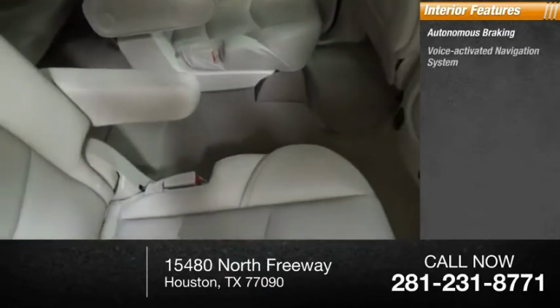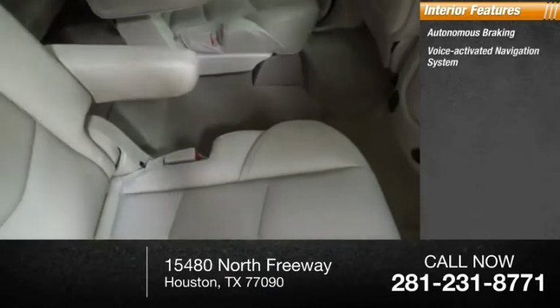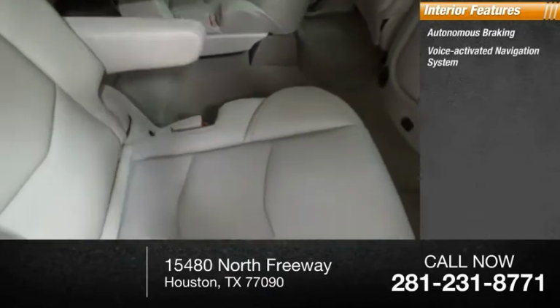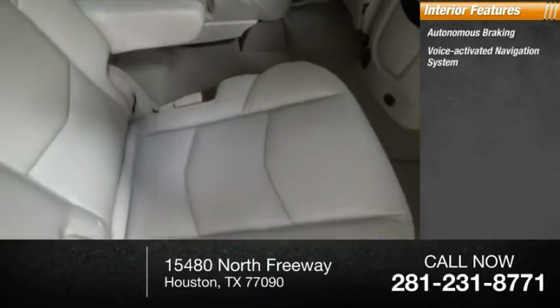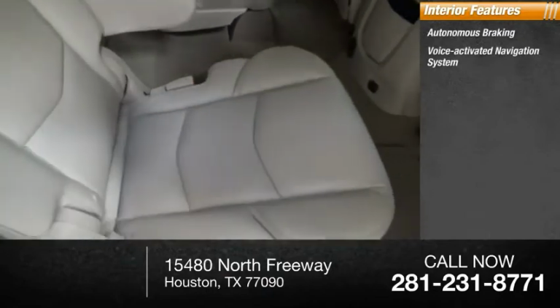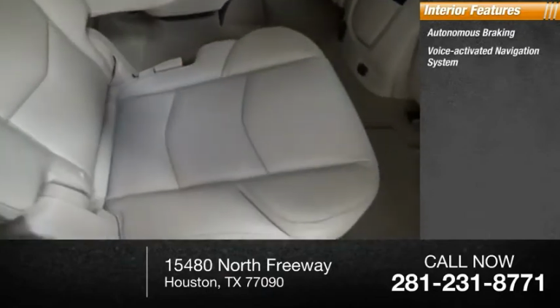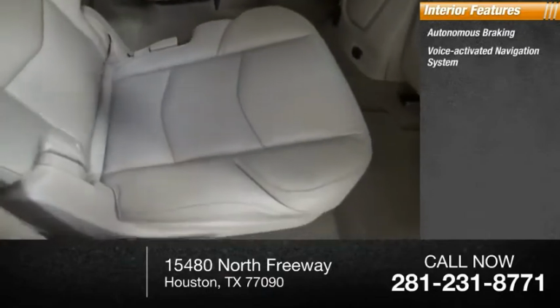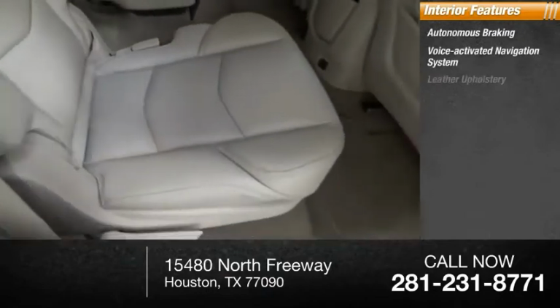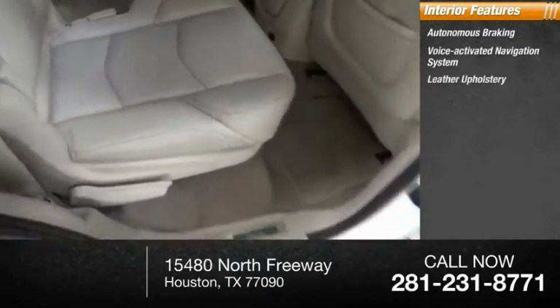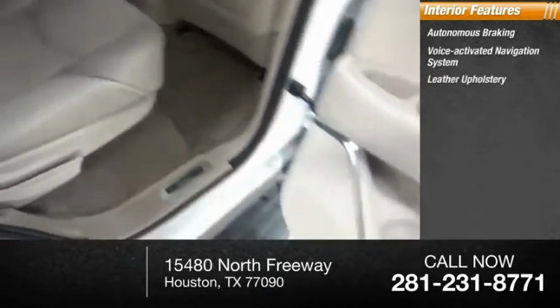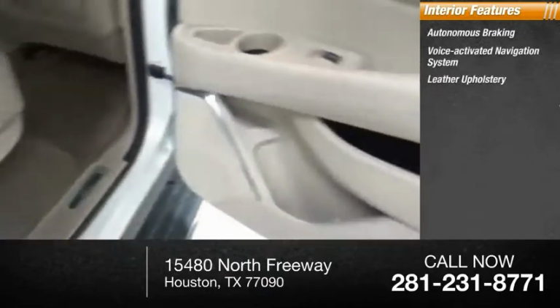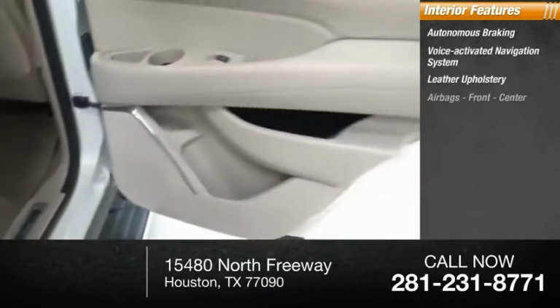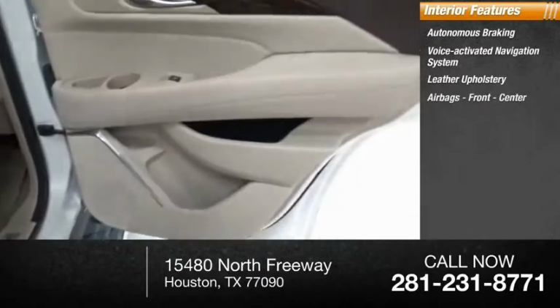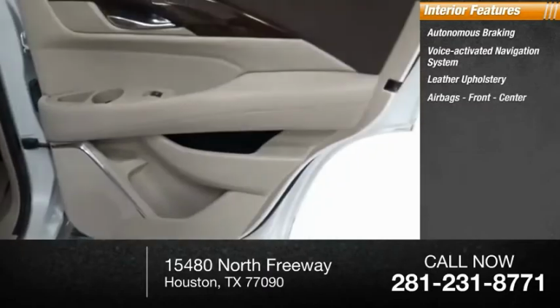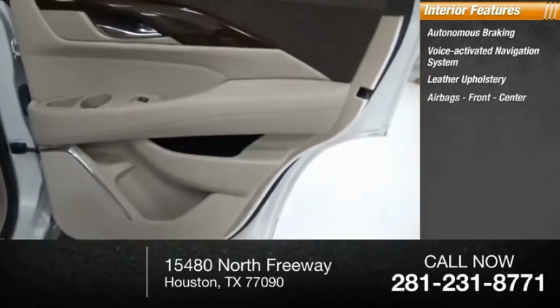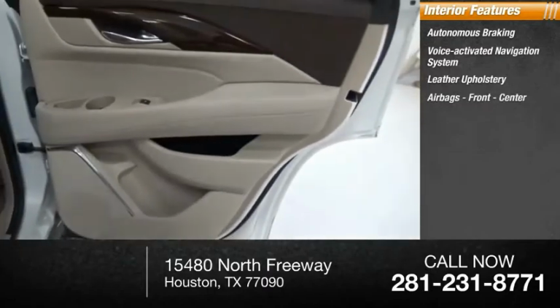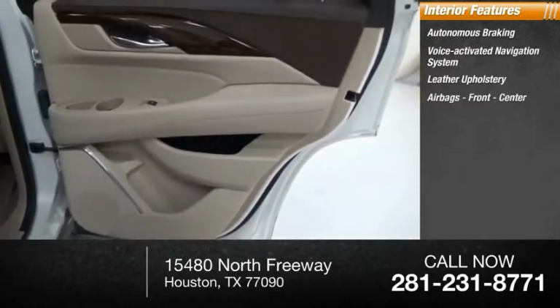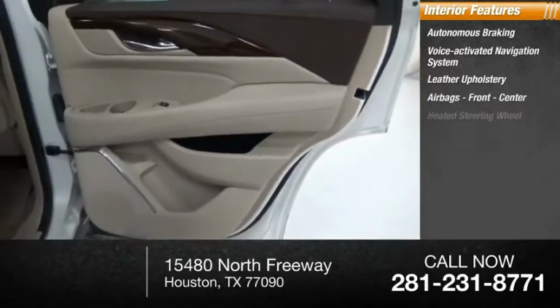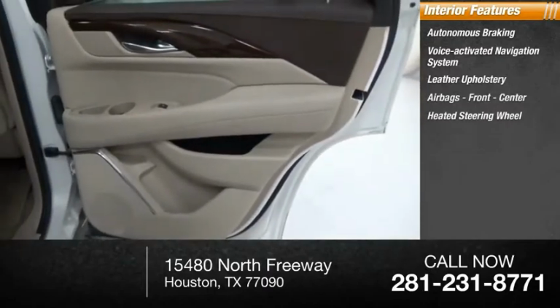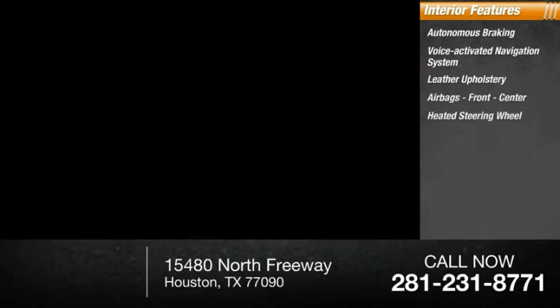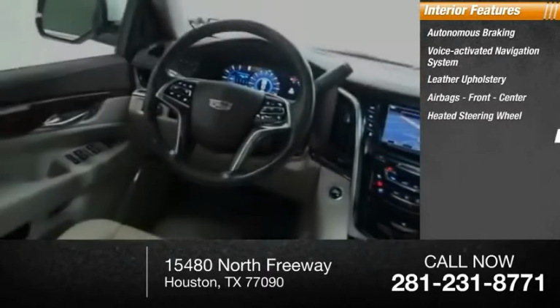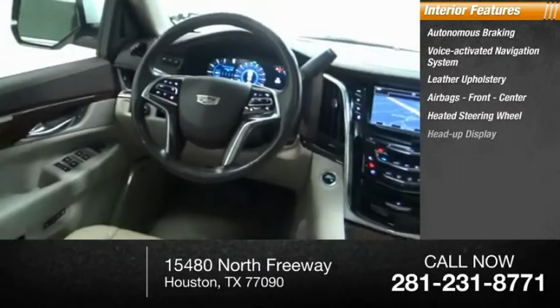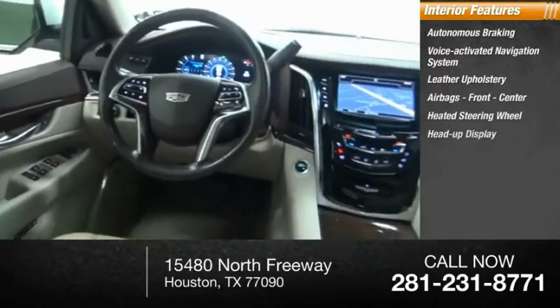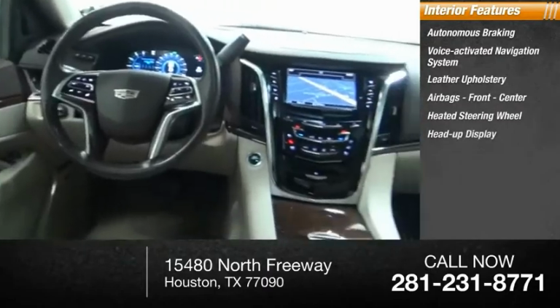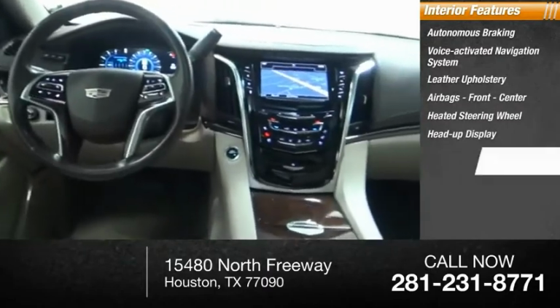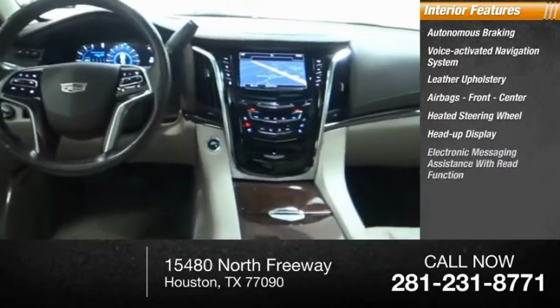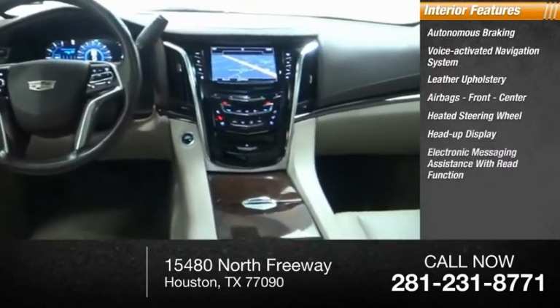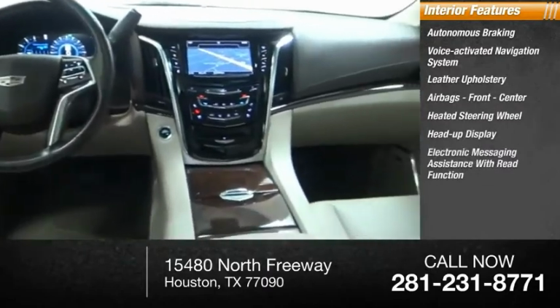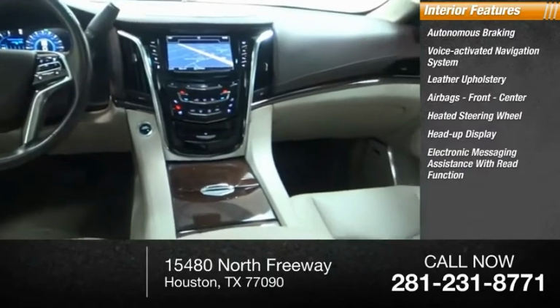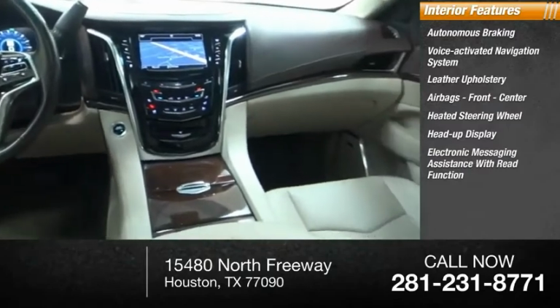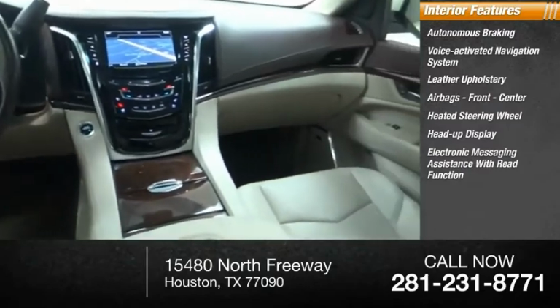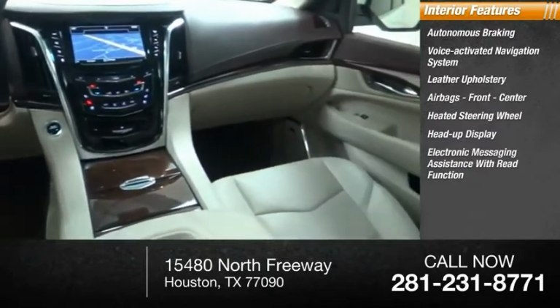Voice-activated navigation system, leather upholstery, front and center airbags, heated steering wheel, heads-up display, and electronic messaging assistance with read function.